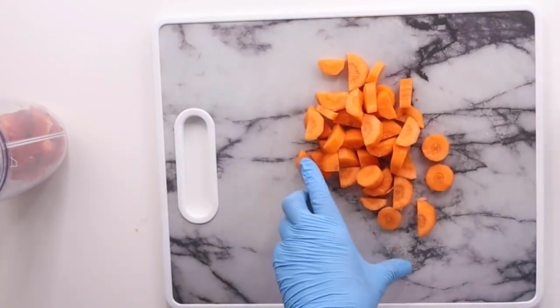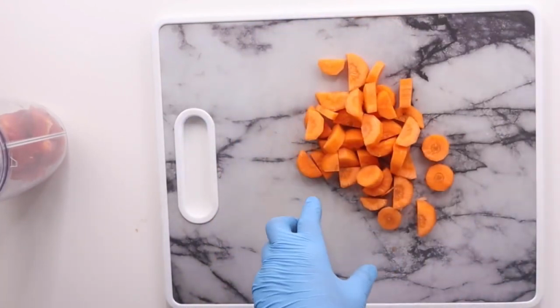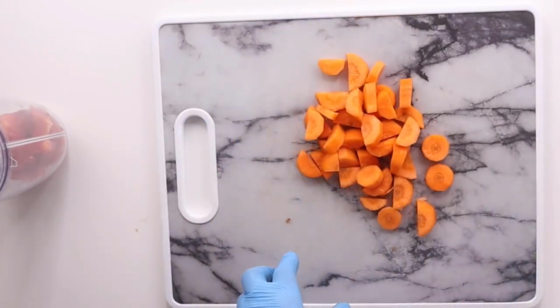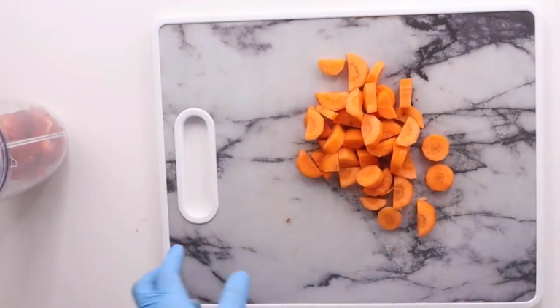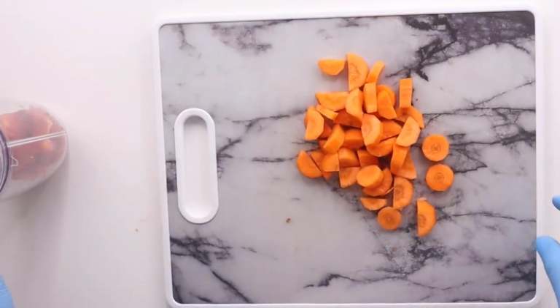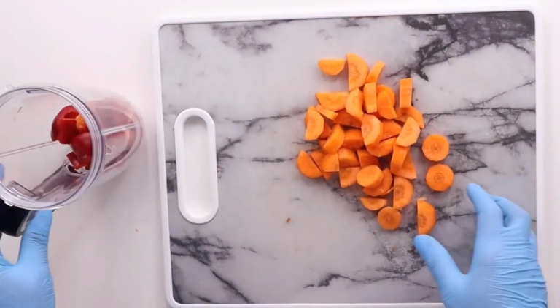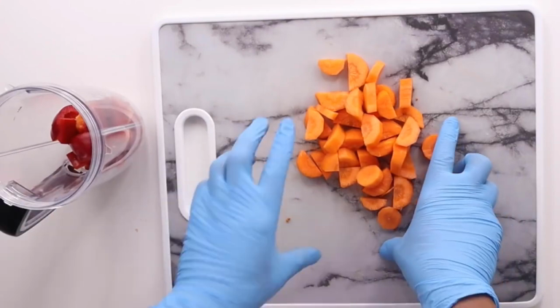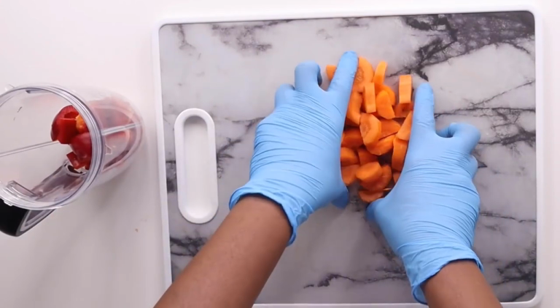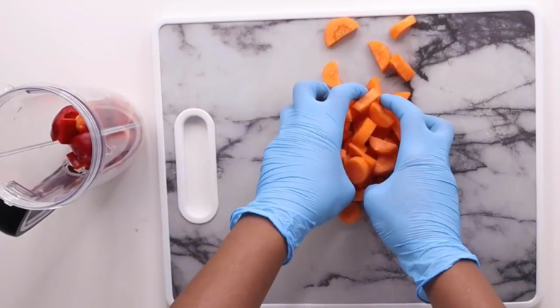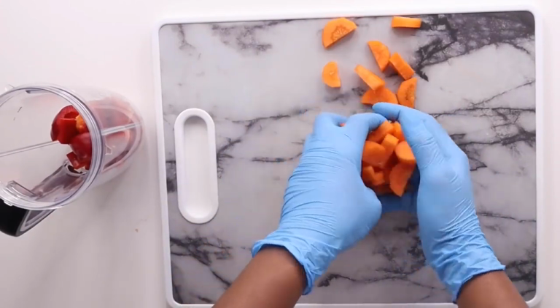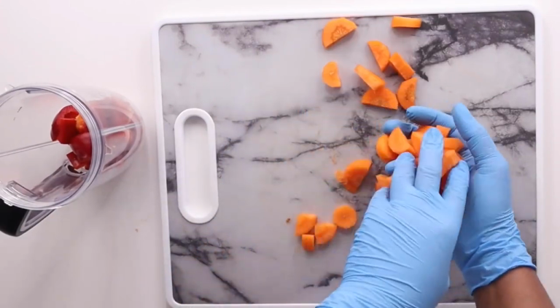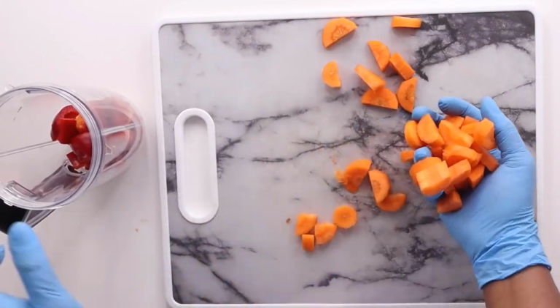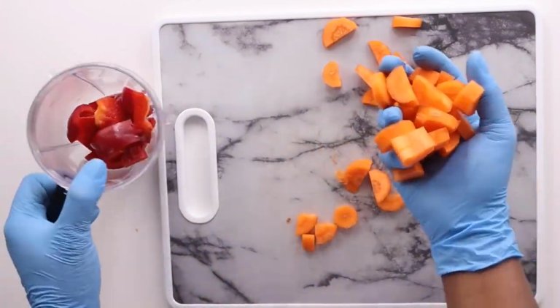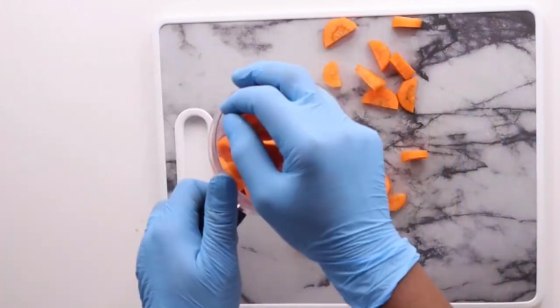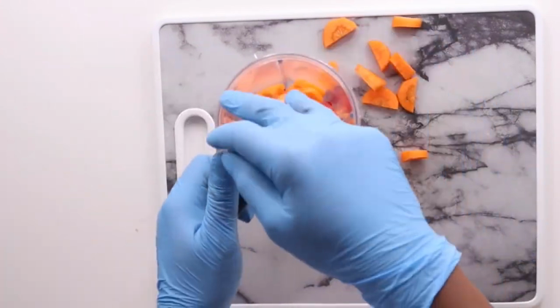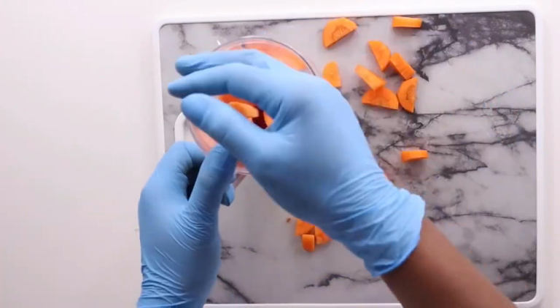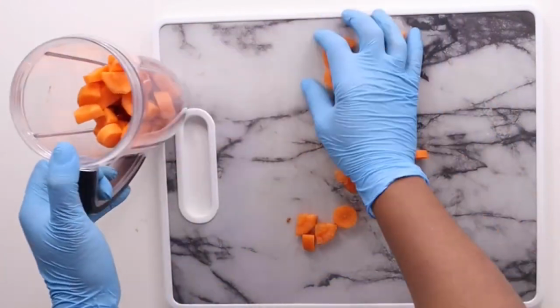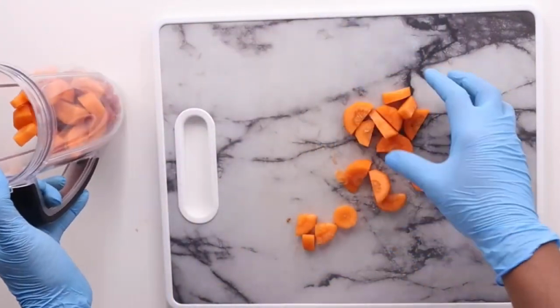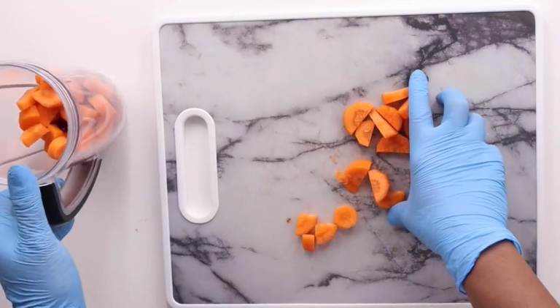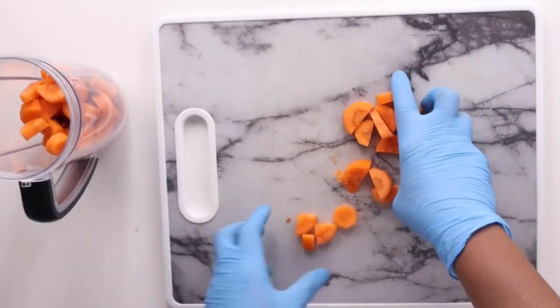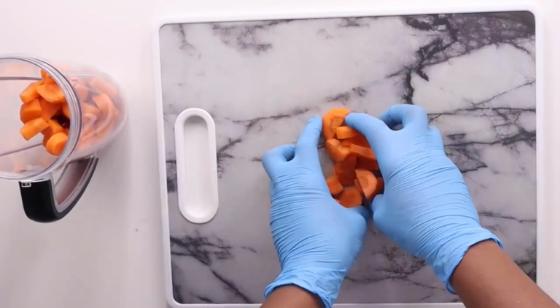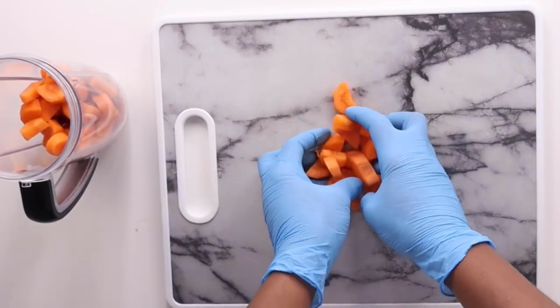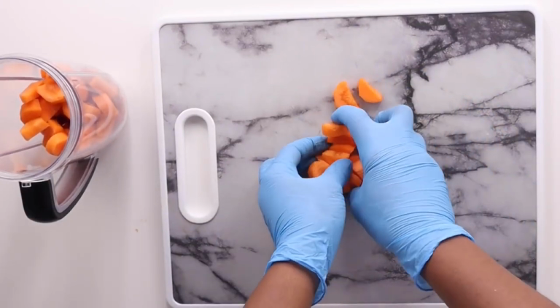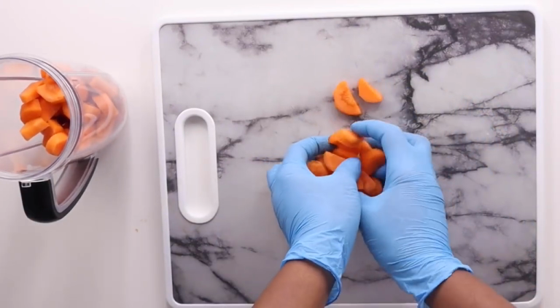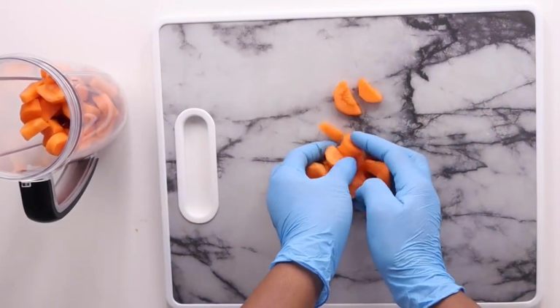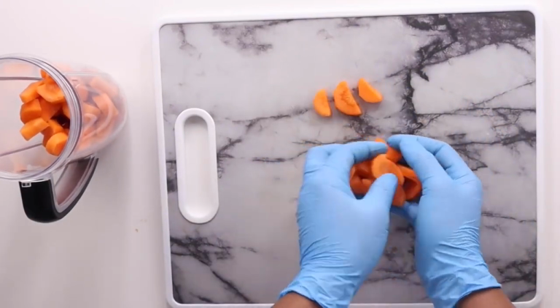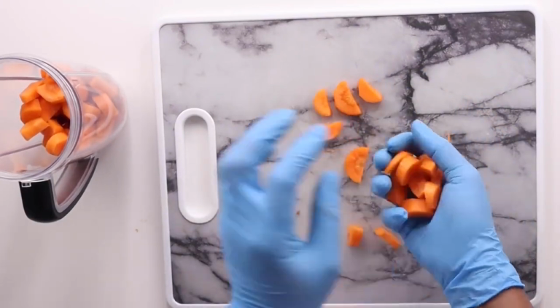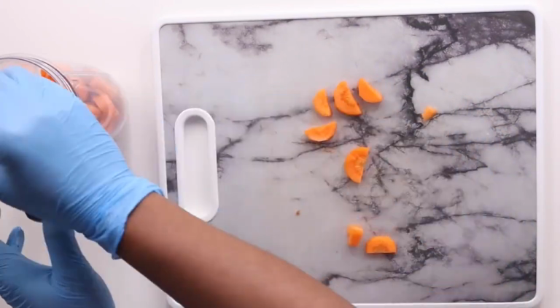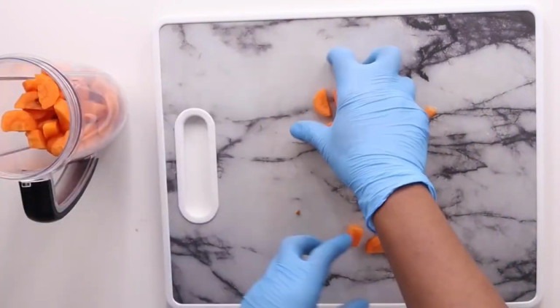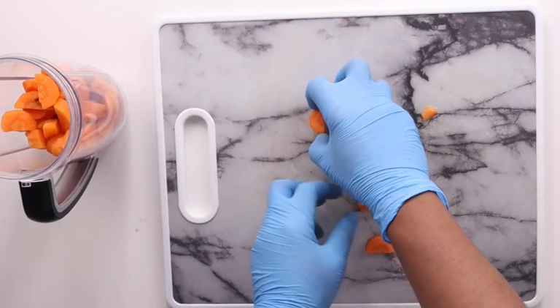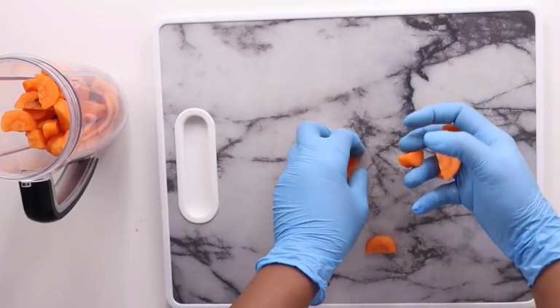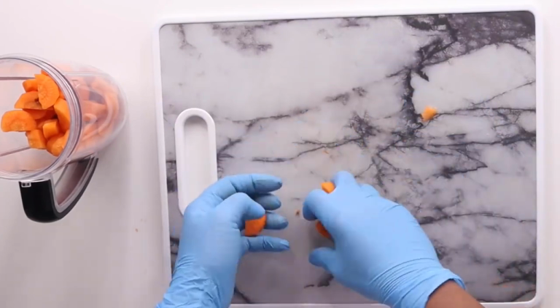Carrot is a vegetable that is very, very good for our health. It's good for the skin, good for the eyes, good for the organs, good for the hair, and it's also good for constipation.